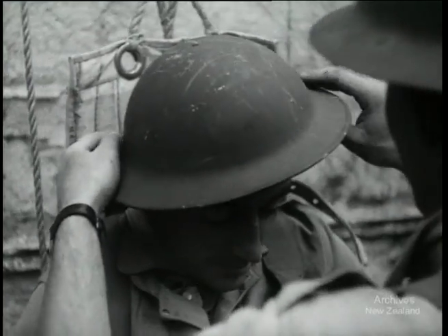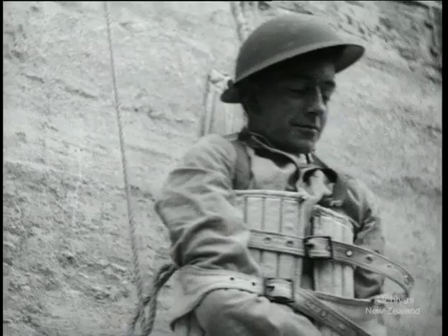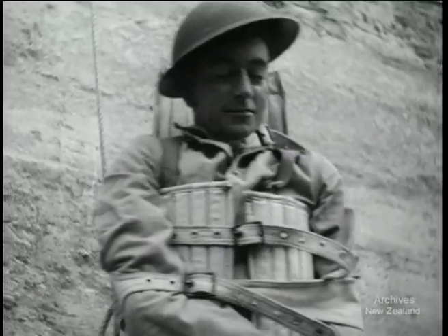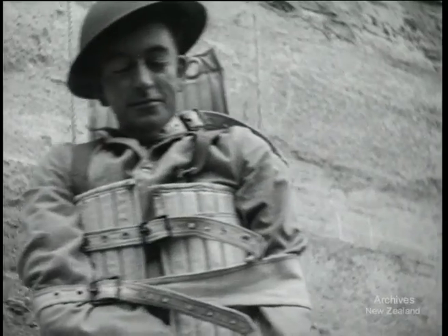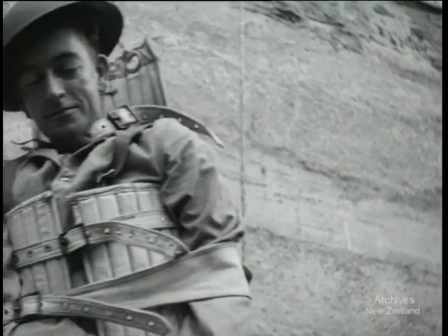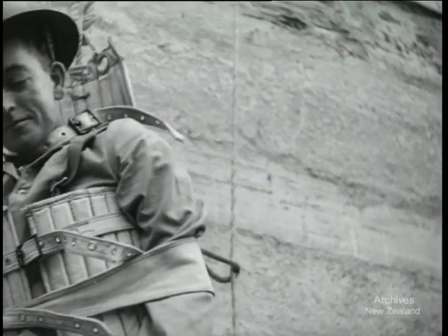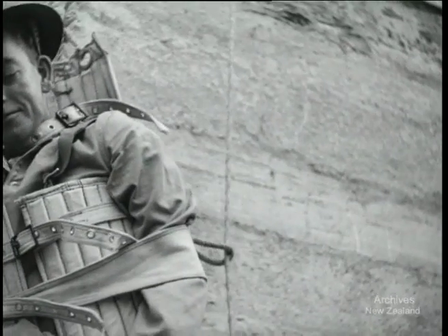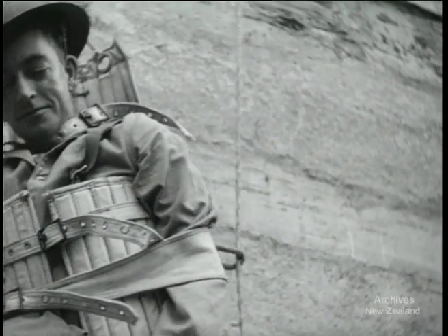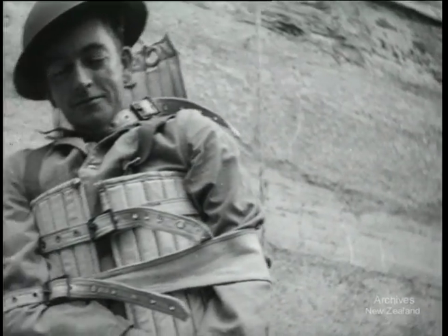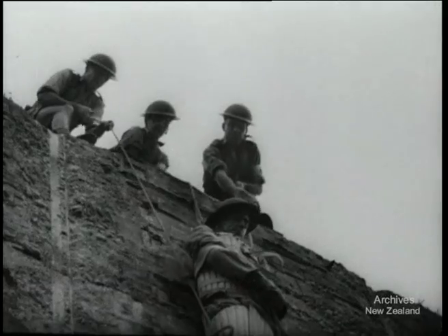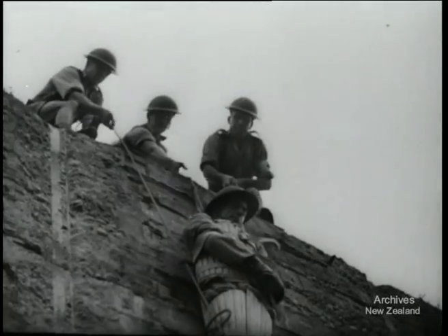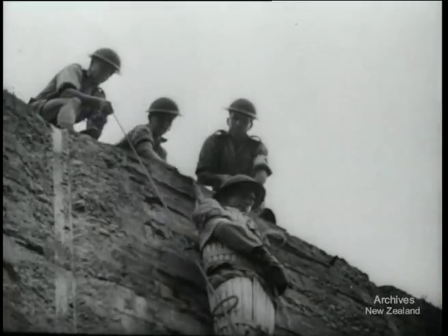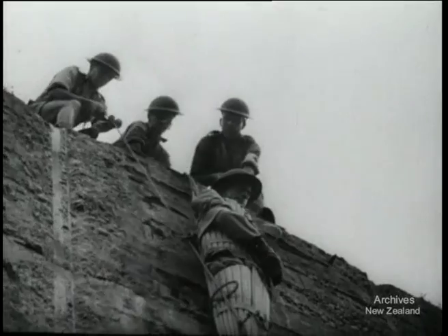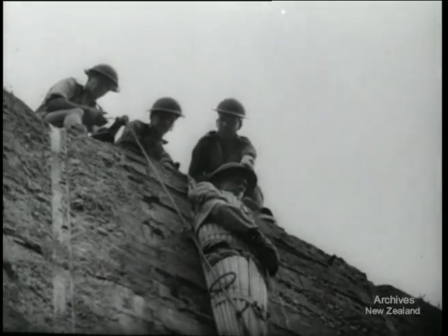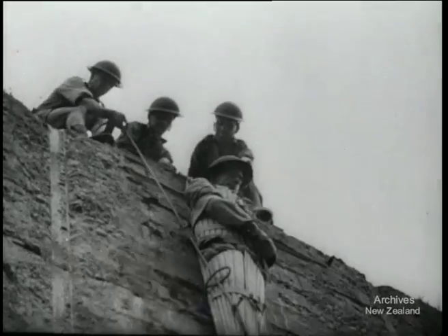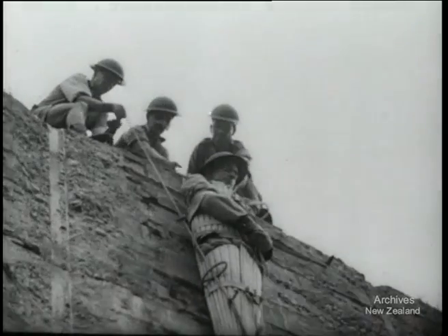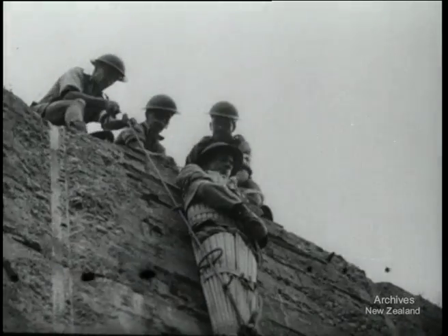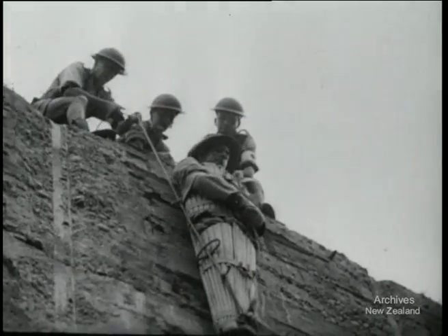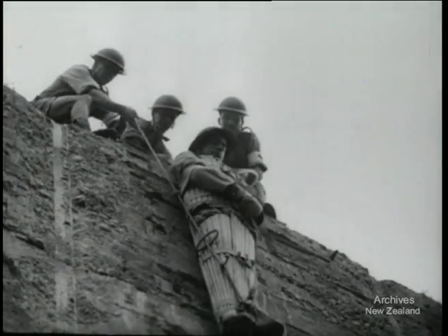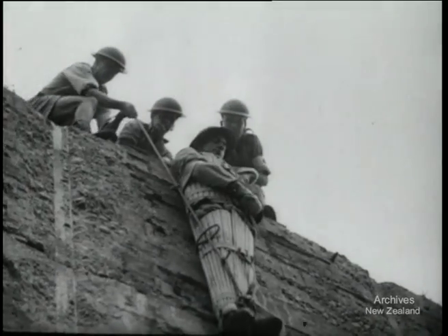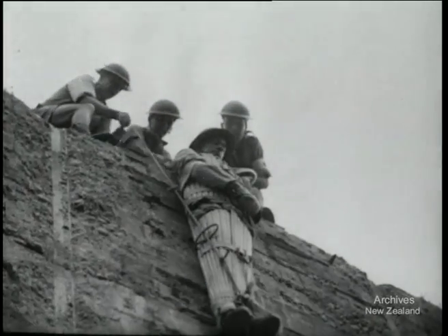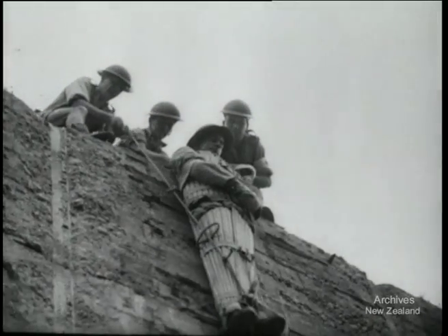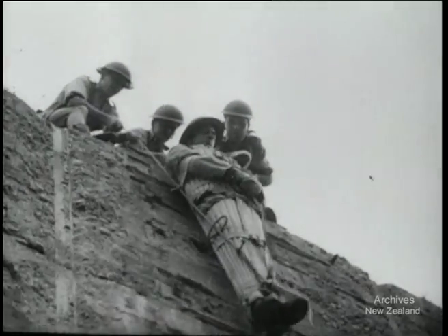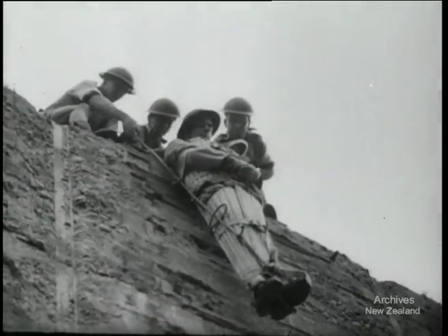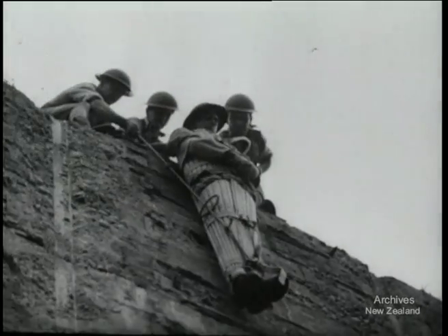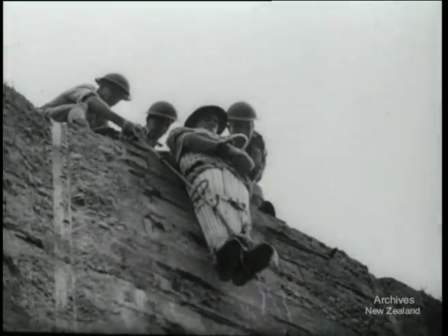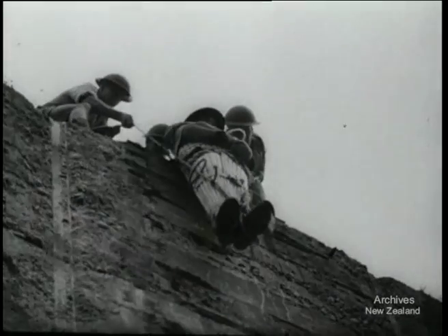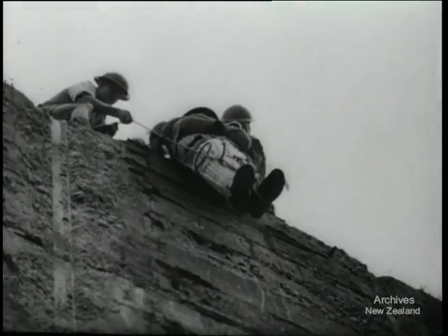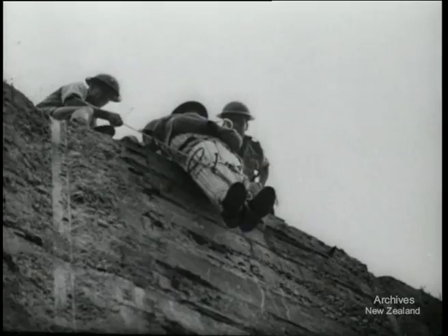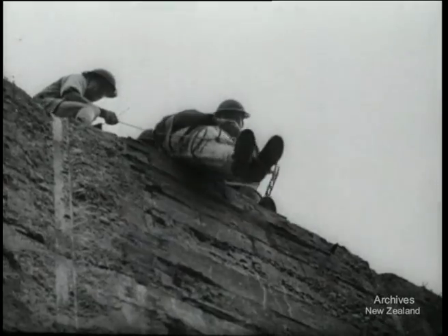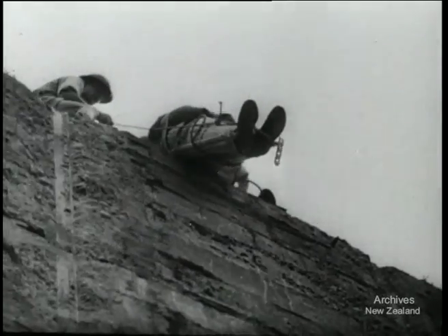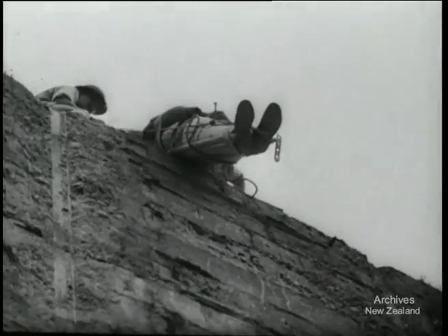The long haul begins. The patient is well protected from head to foot. Three men make fast work of it. Now it's up and over.